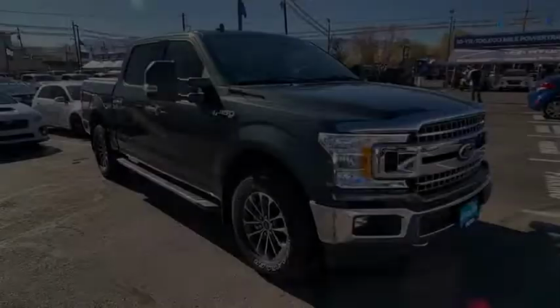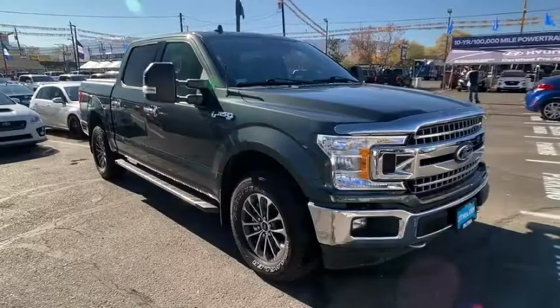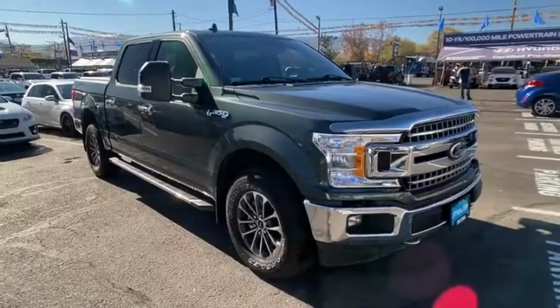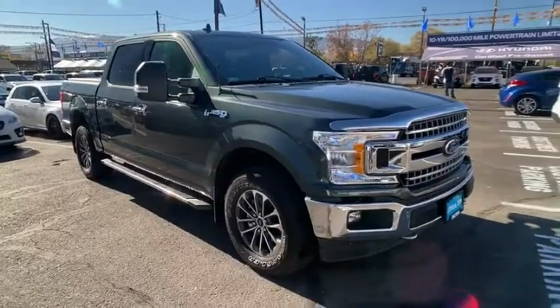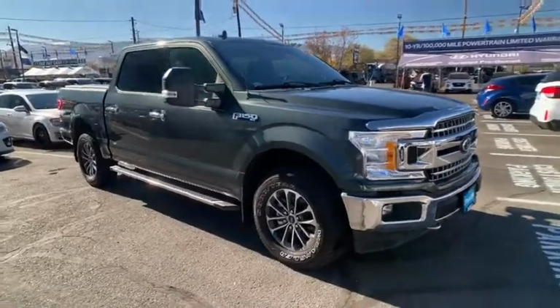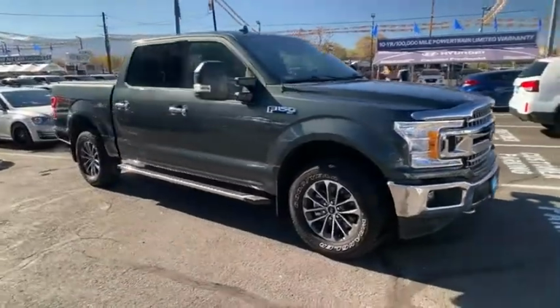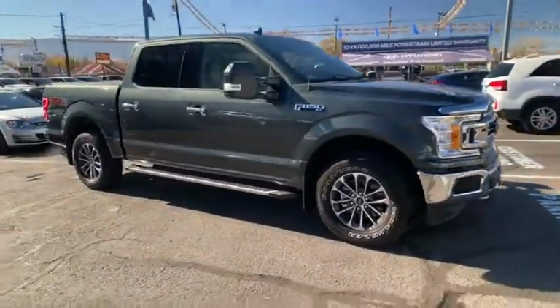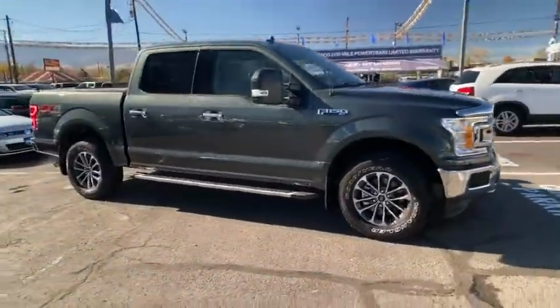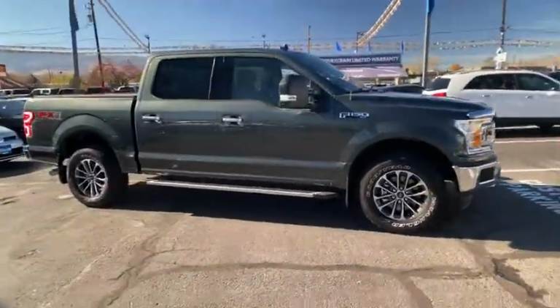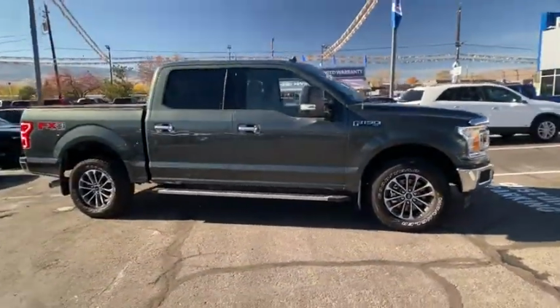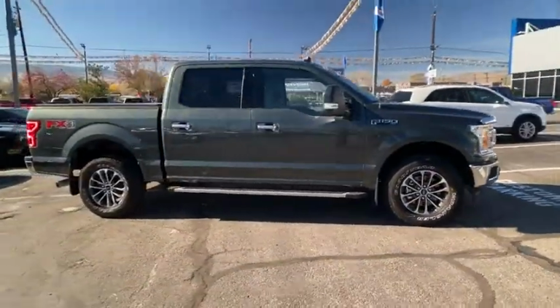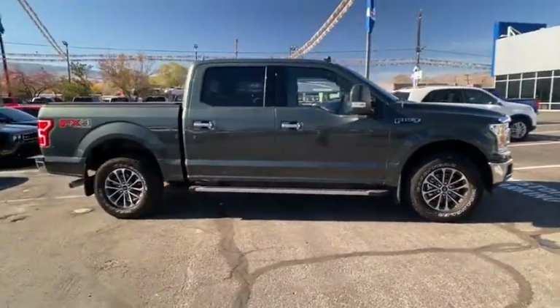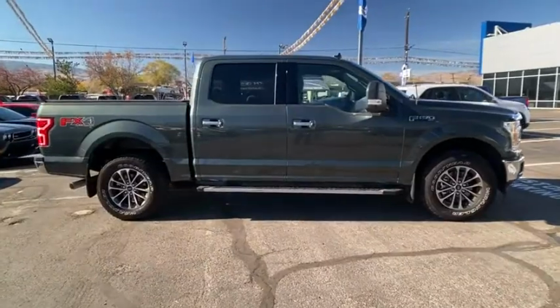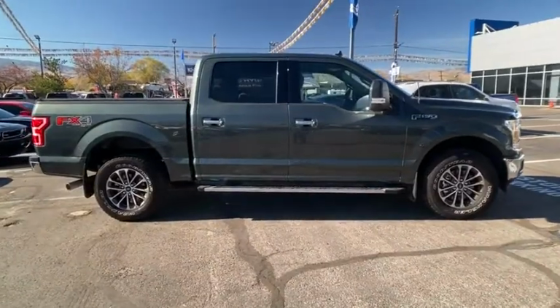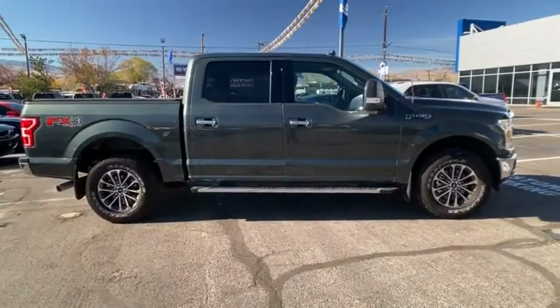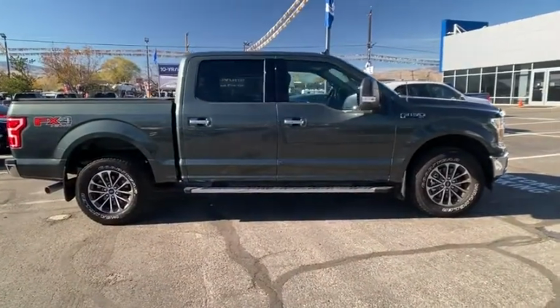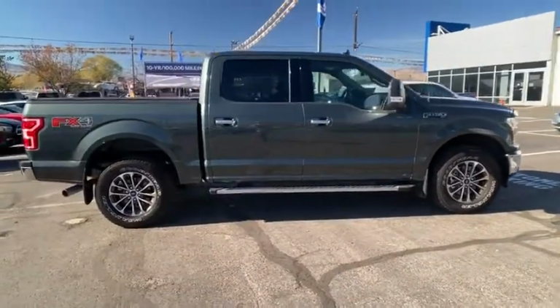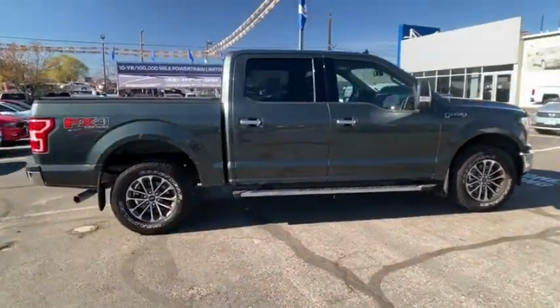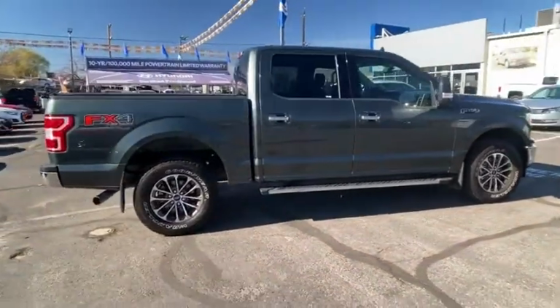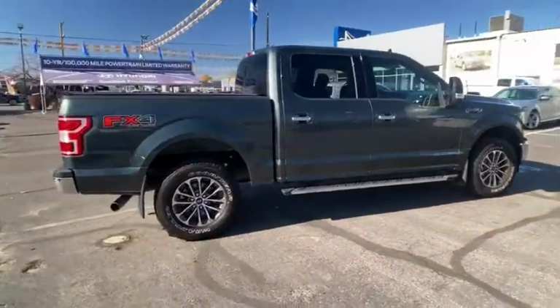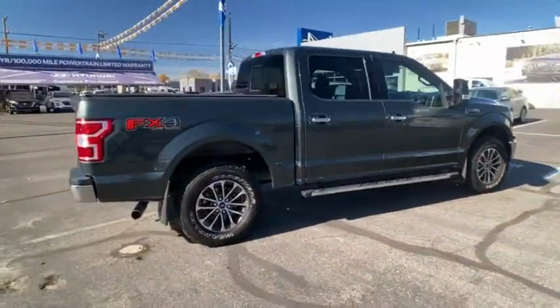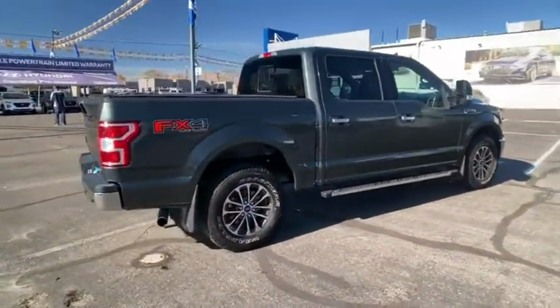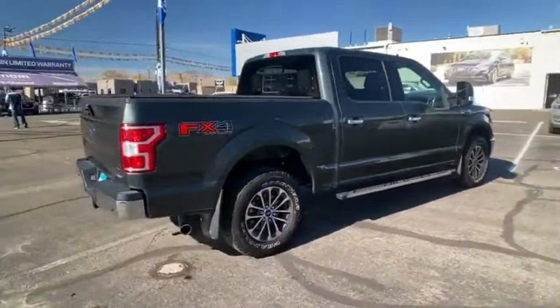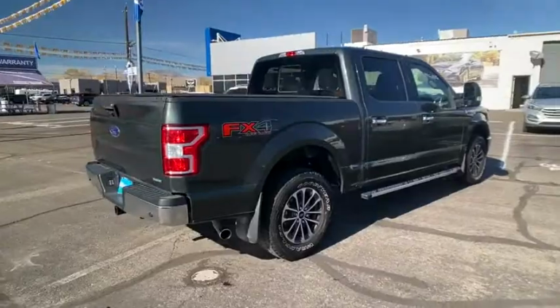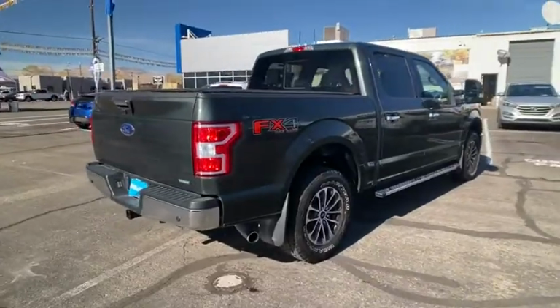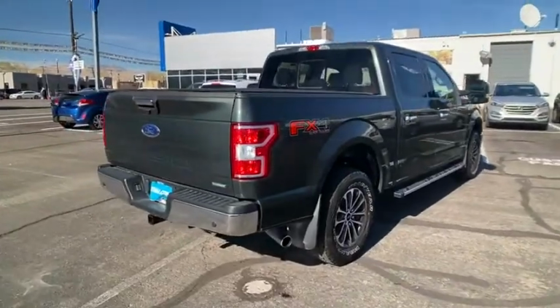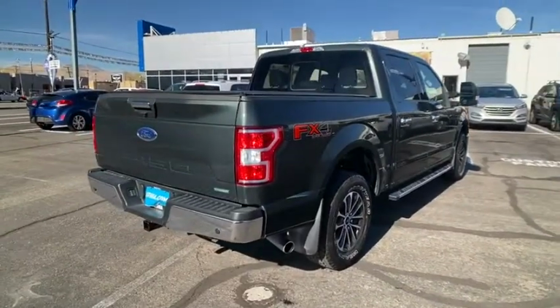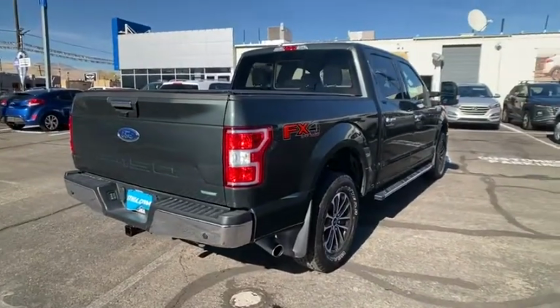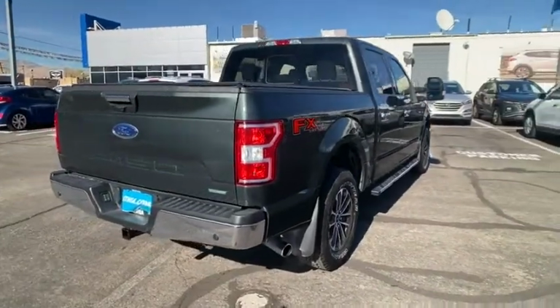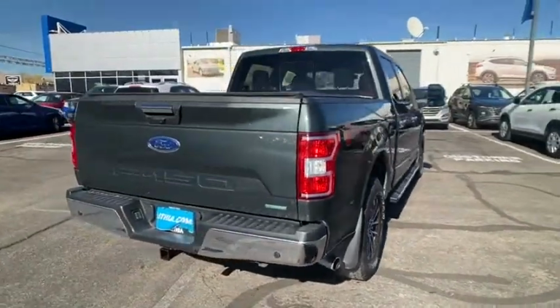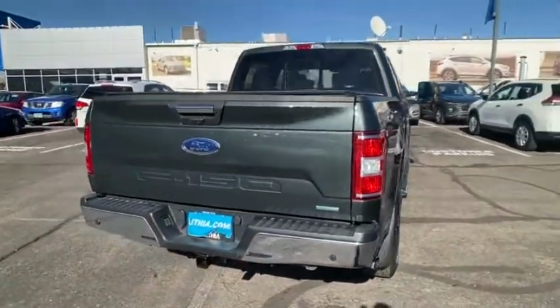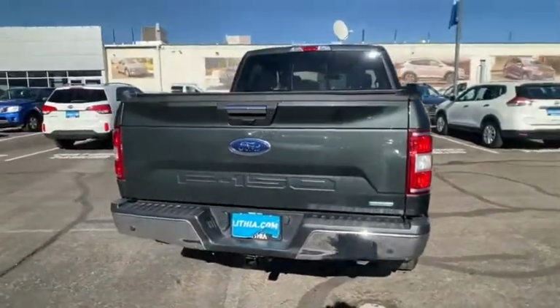Come test drive a 2018 Ford F-150. A Ford F-150 knows how to handle any situation. It's built to follow orders. No whining. This vehicle has less than 20,000 miles.